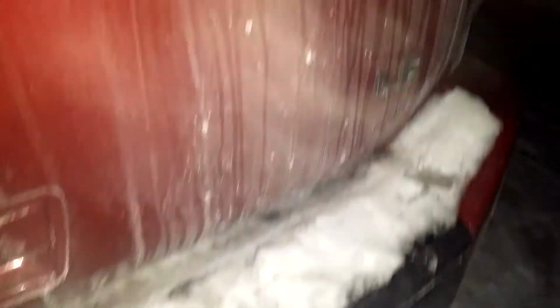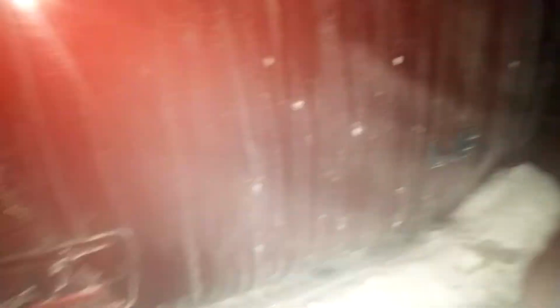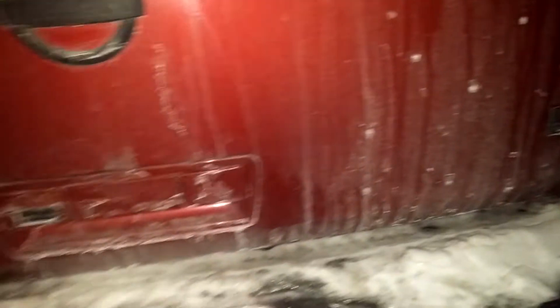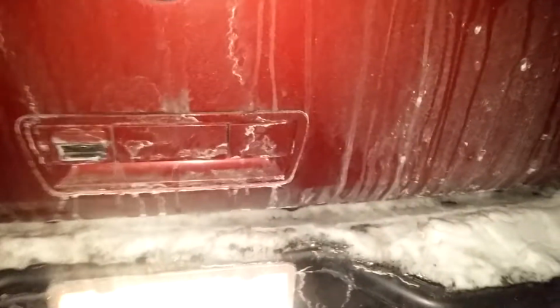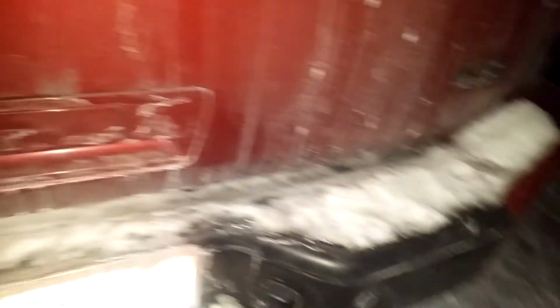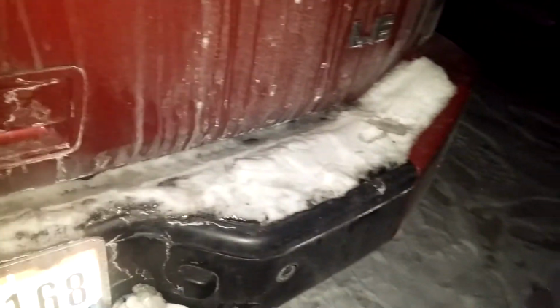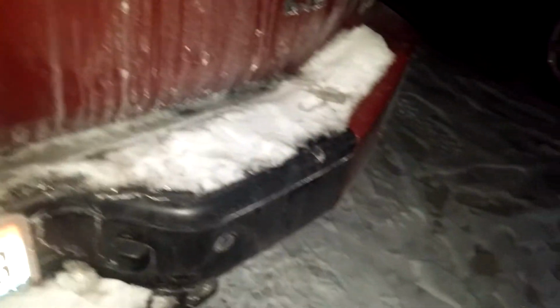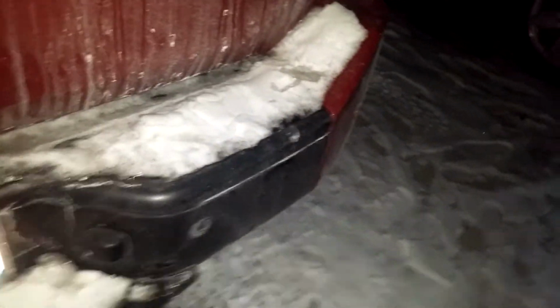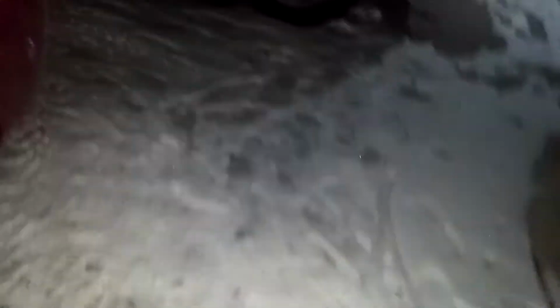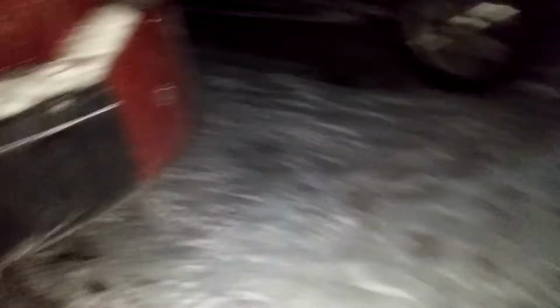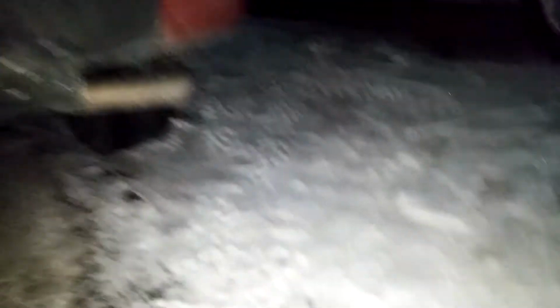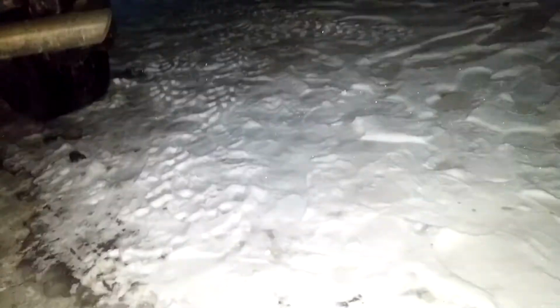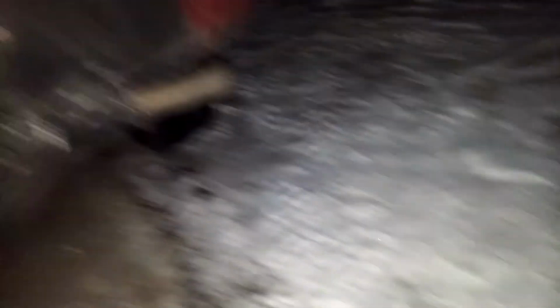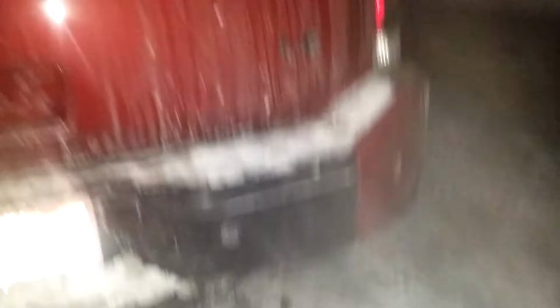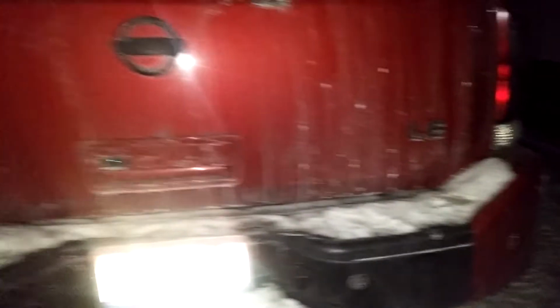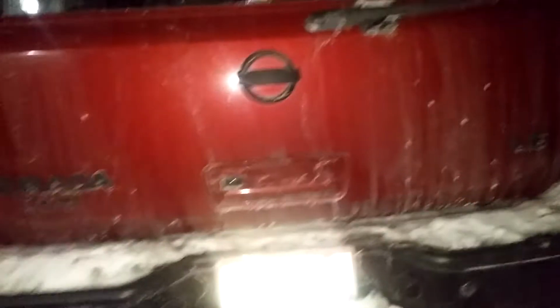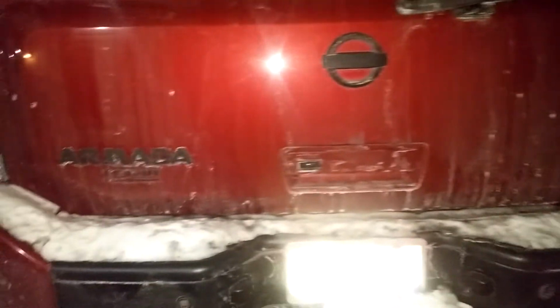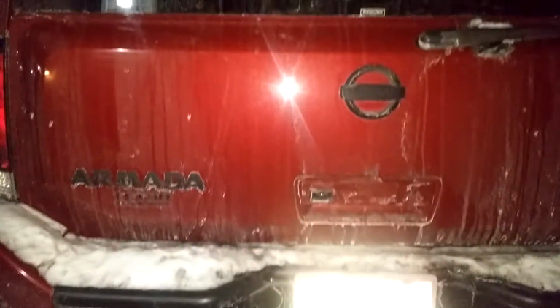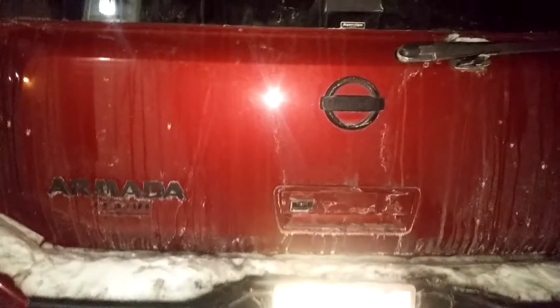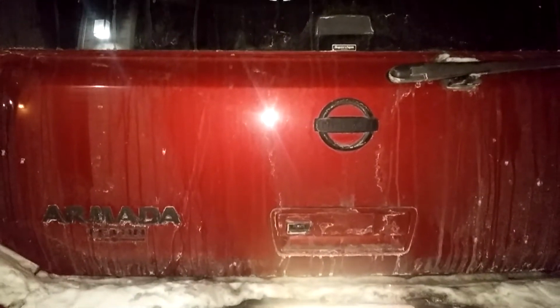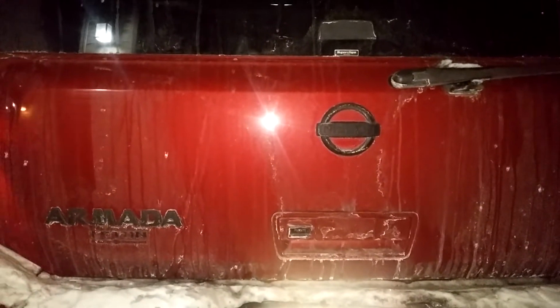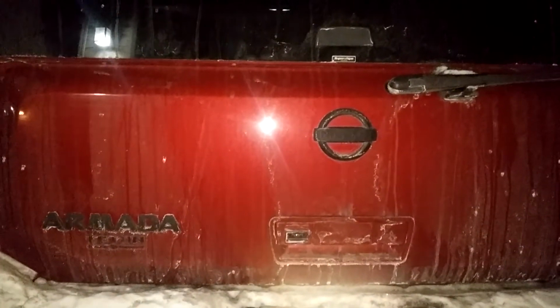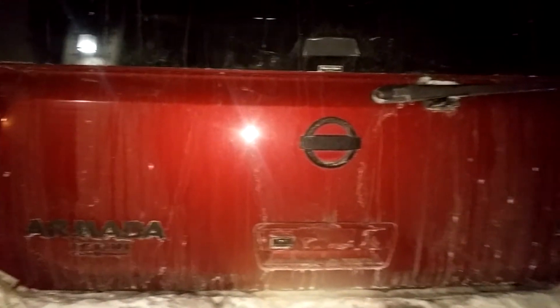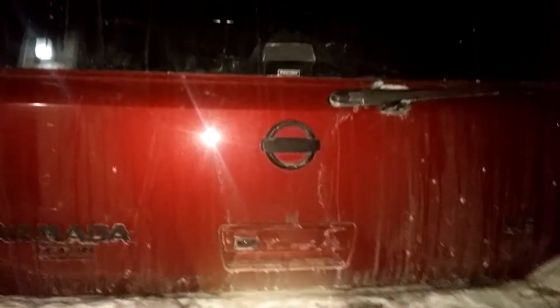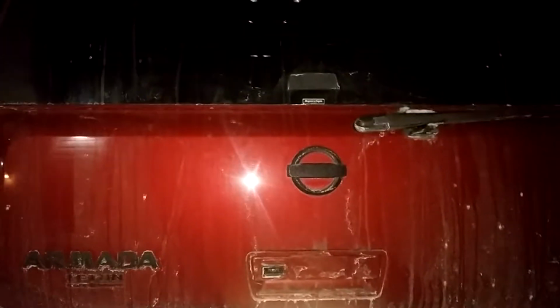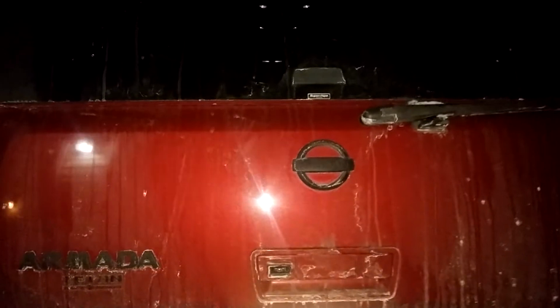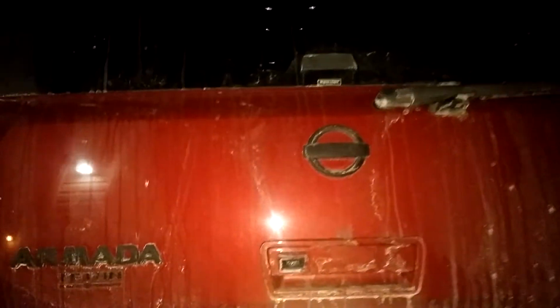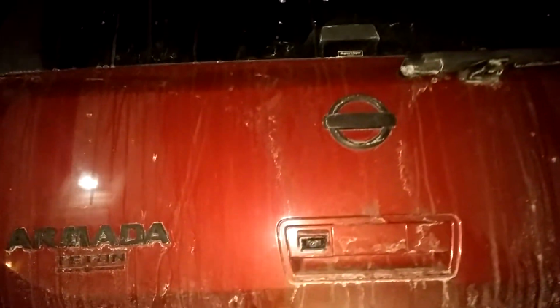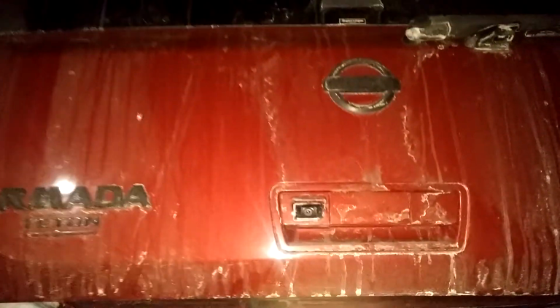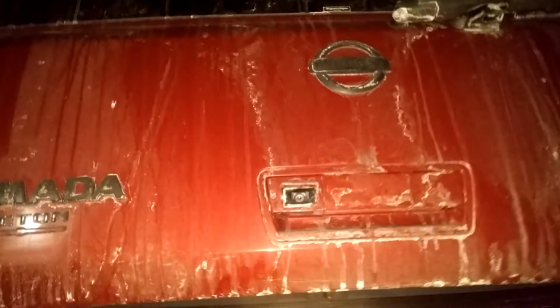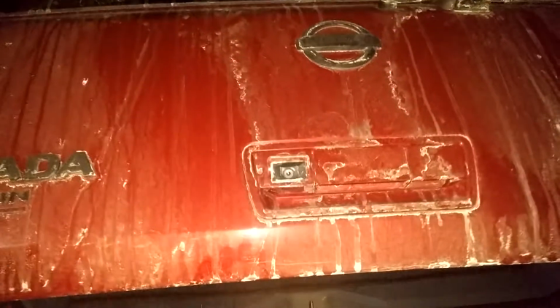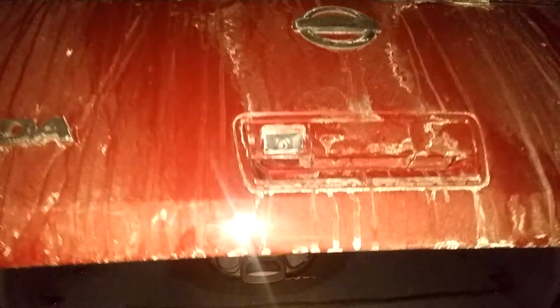I got all these lights off Amazon. And it was only 30 bucks, but they got lost in the mail.